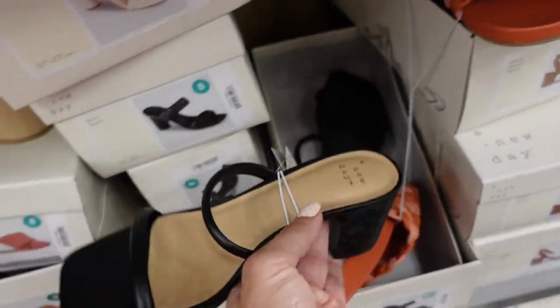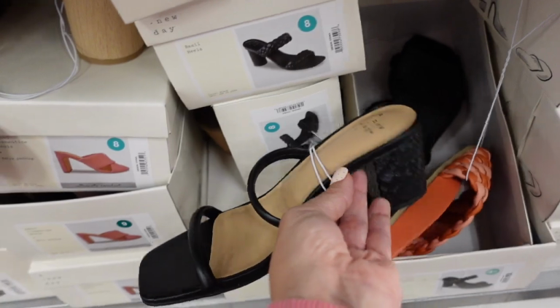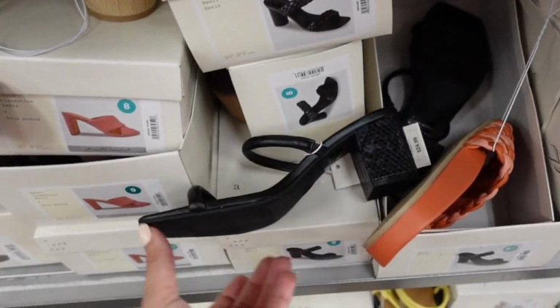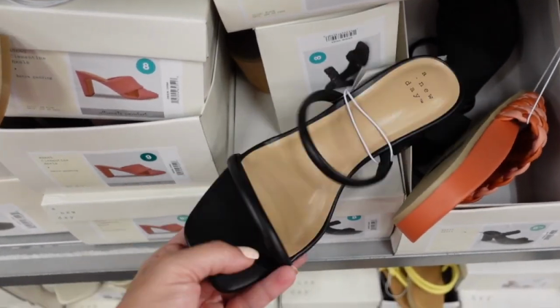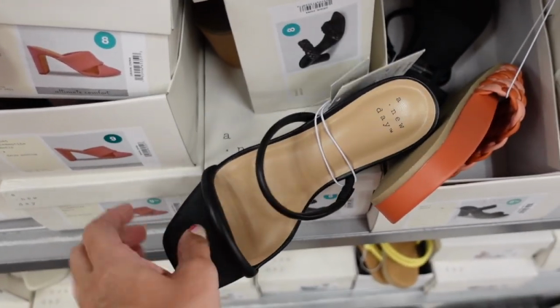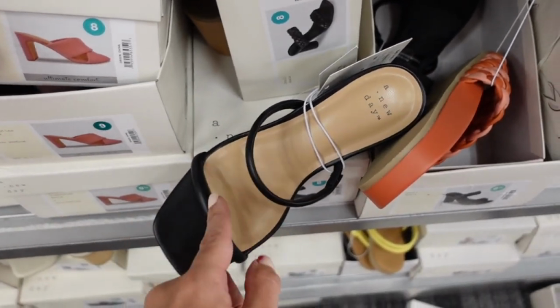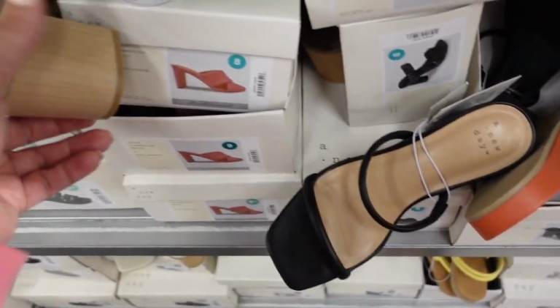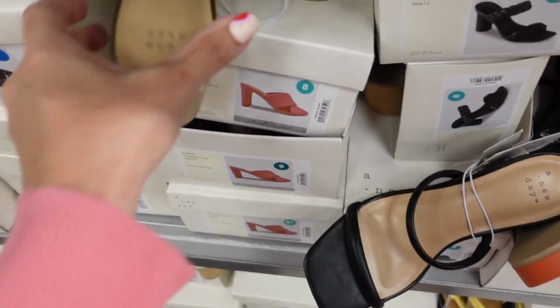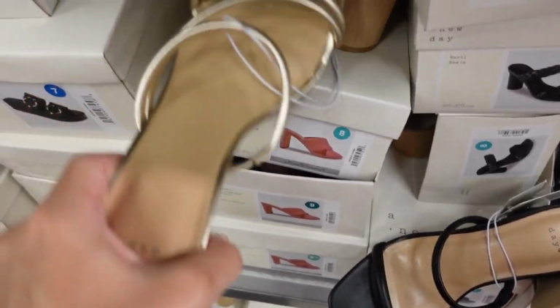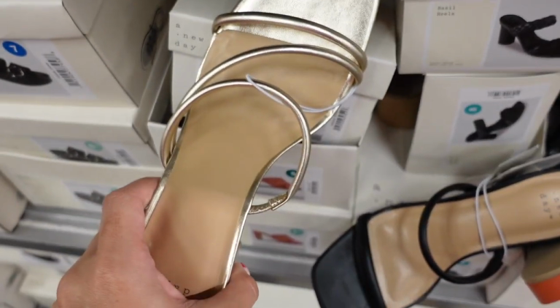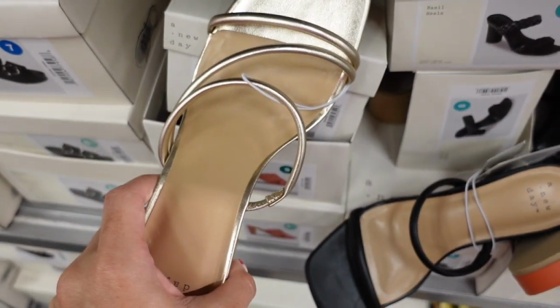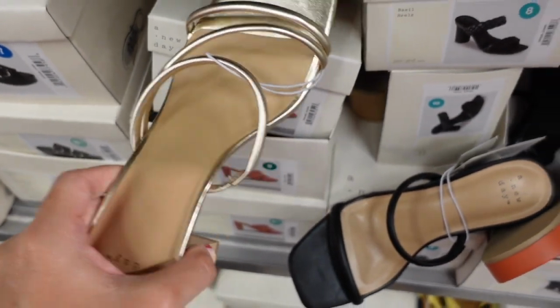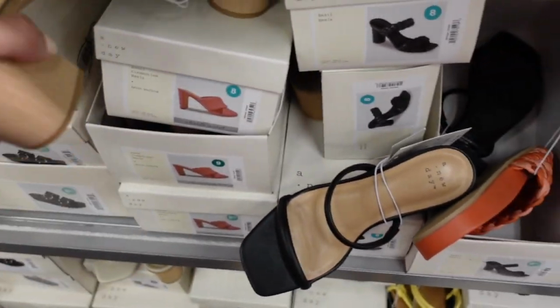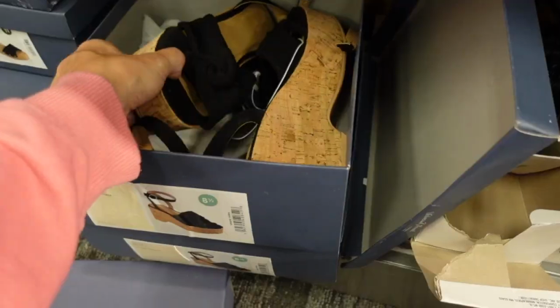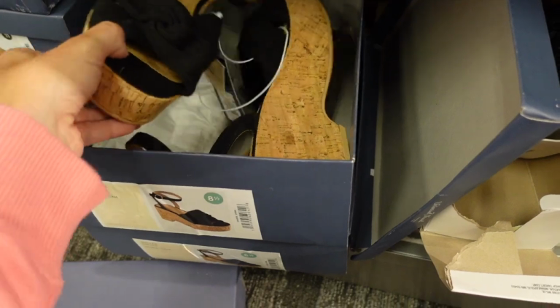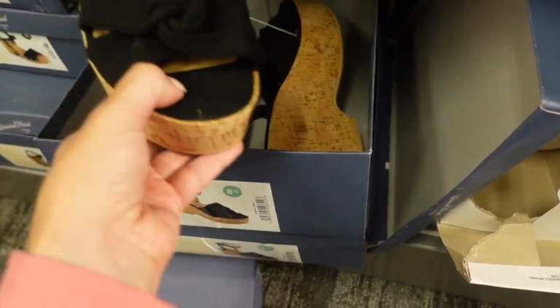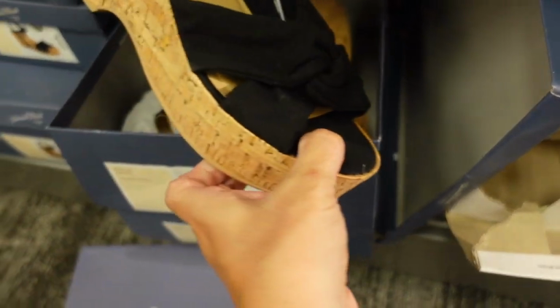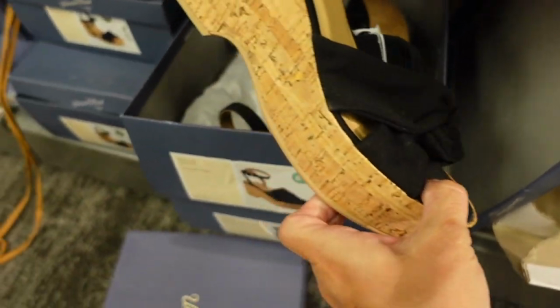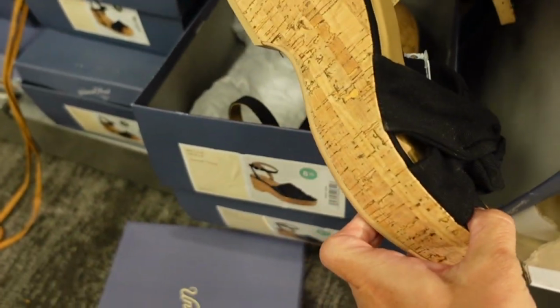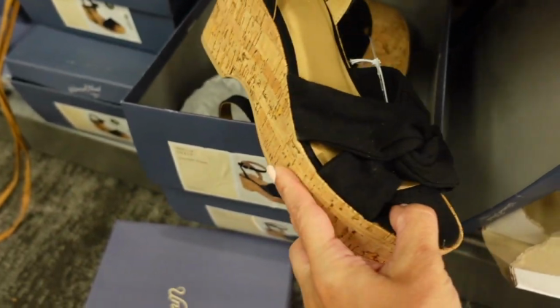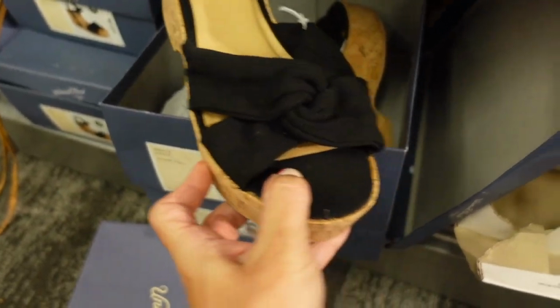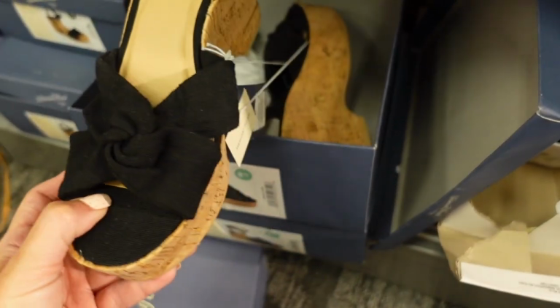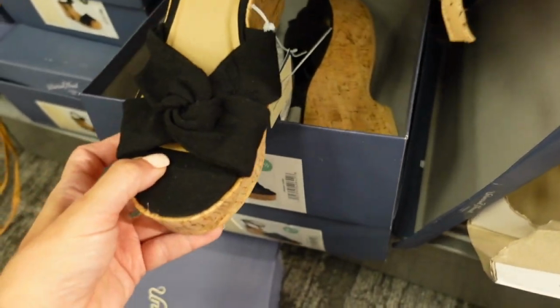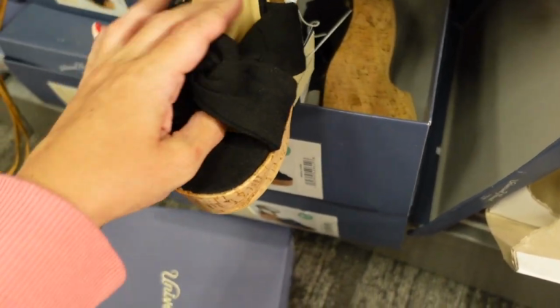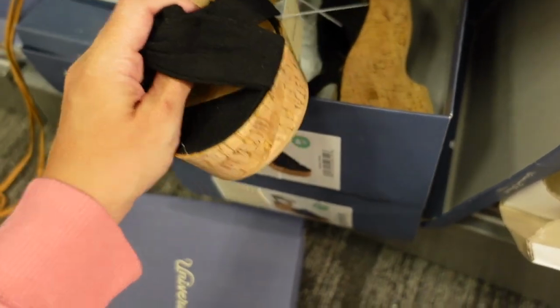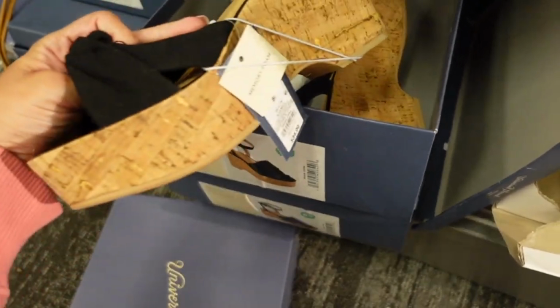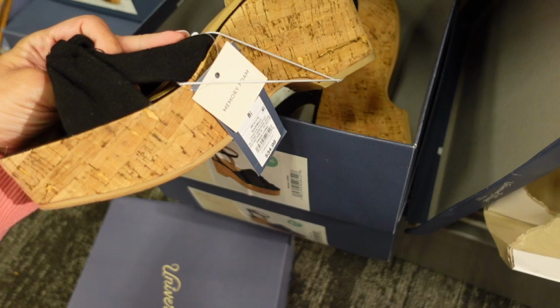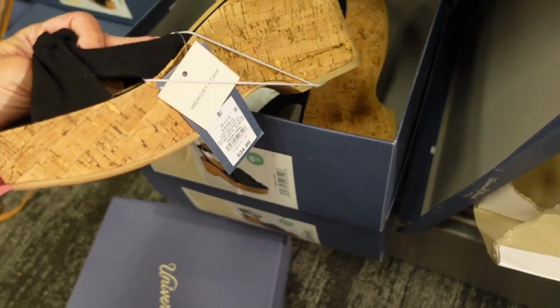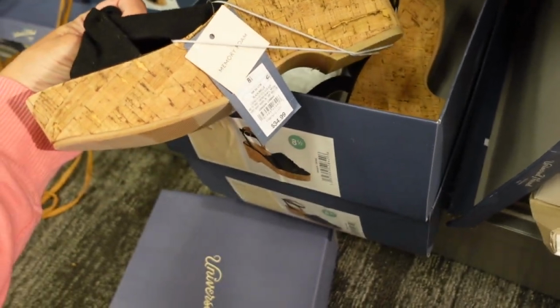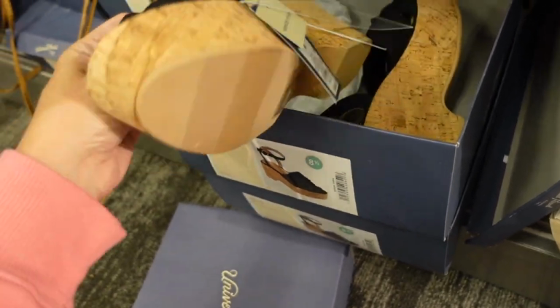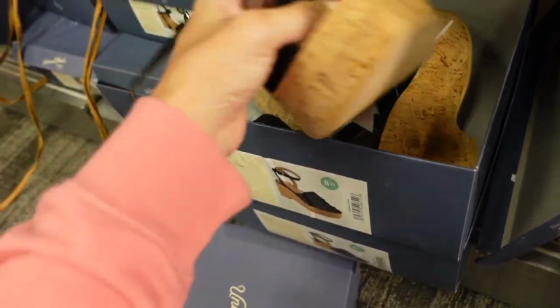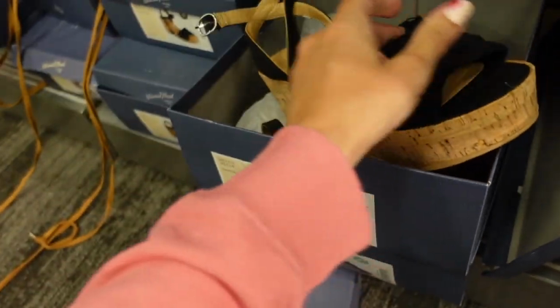These are actually a little different — they only have two bands while the other has three. New wedge from Universal Thread with a cork bottom and a little knotted detail. They're $34.99 with an ankle strap that buckles.